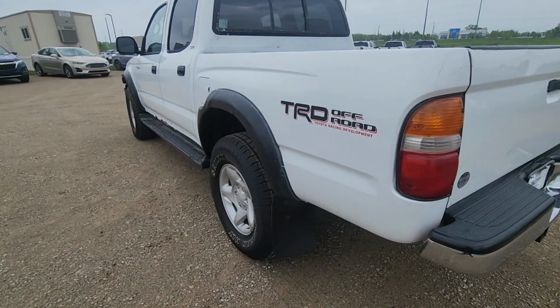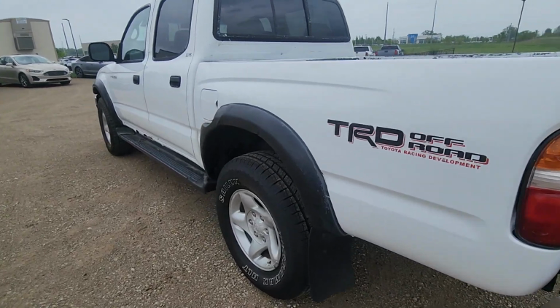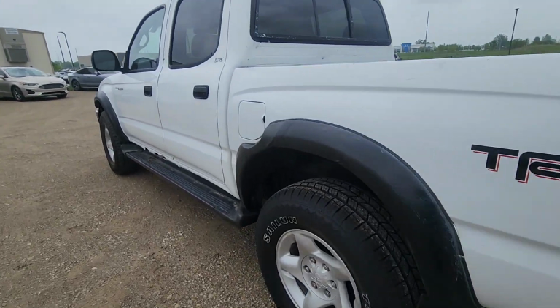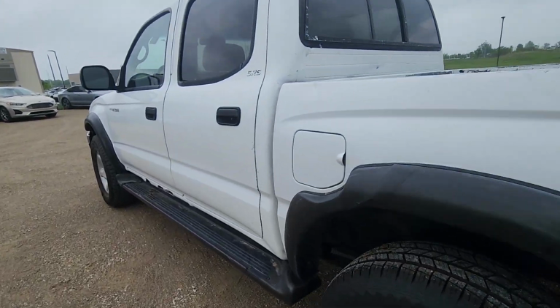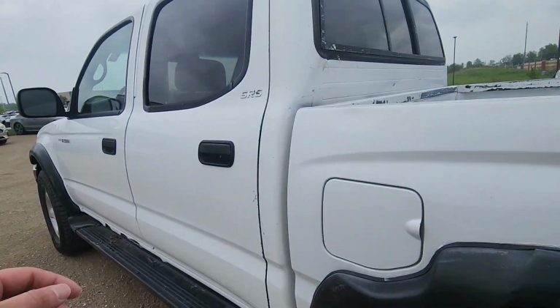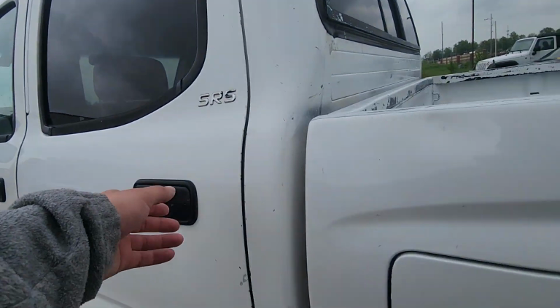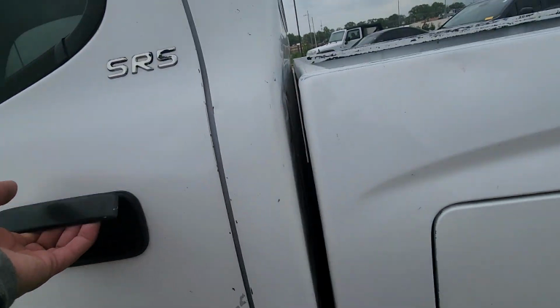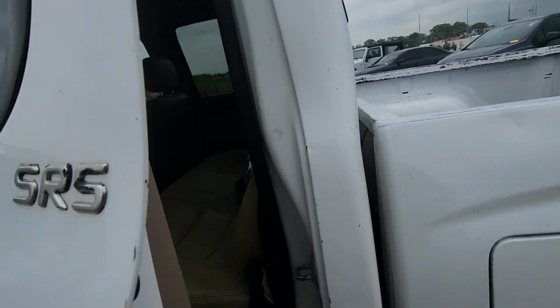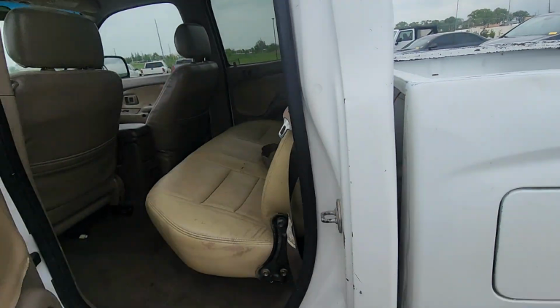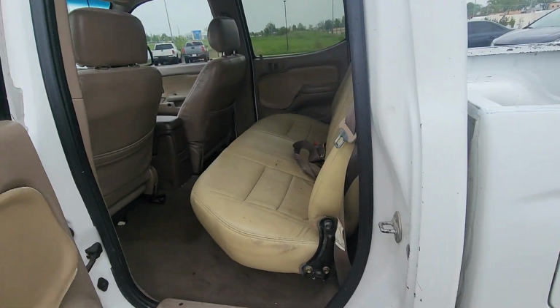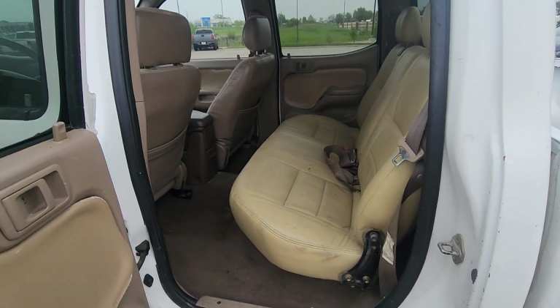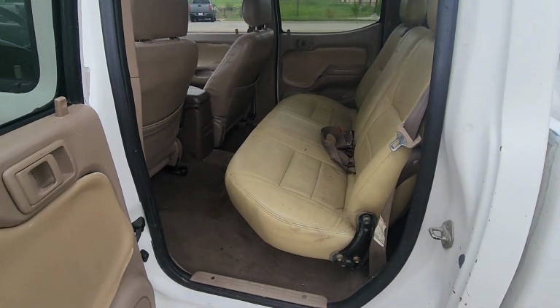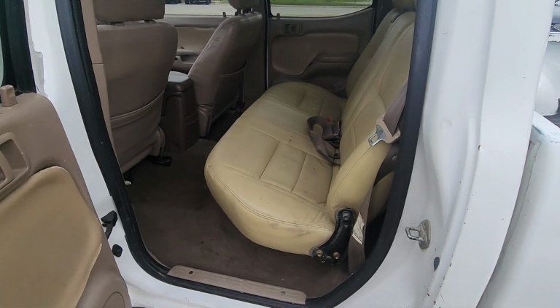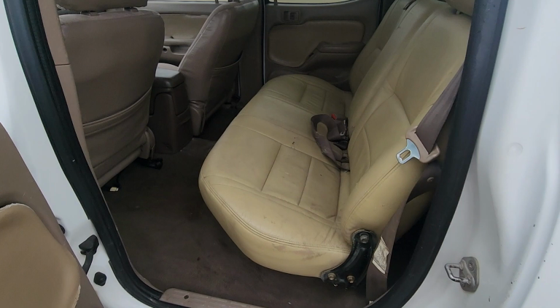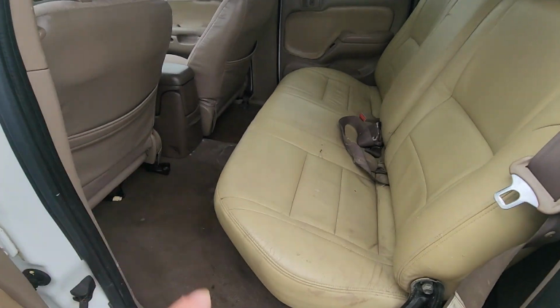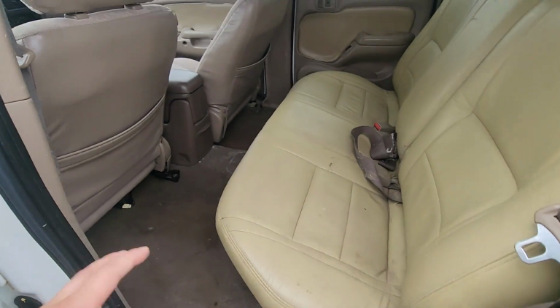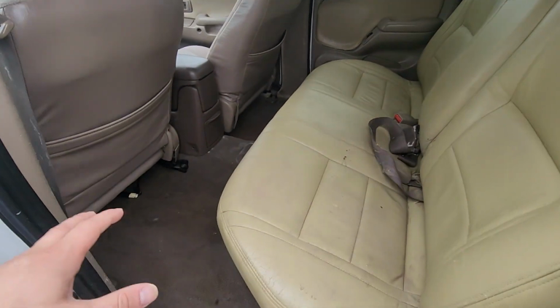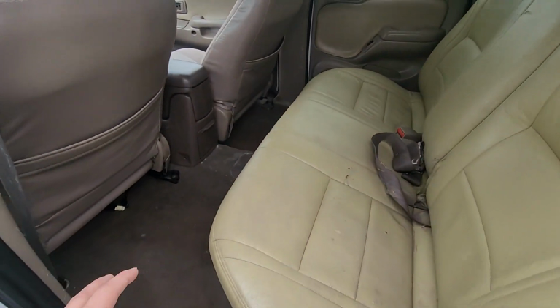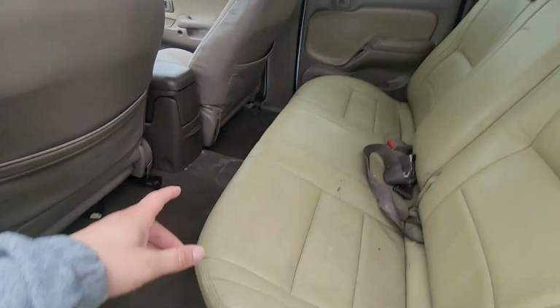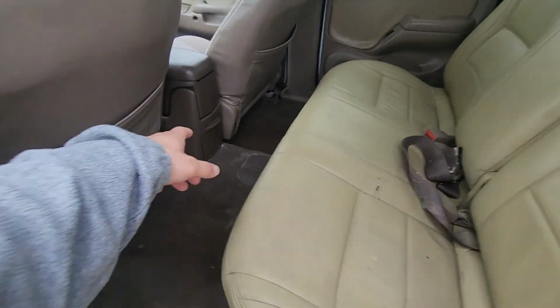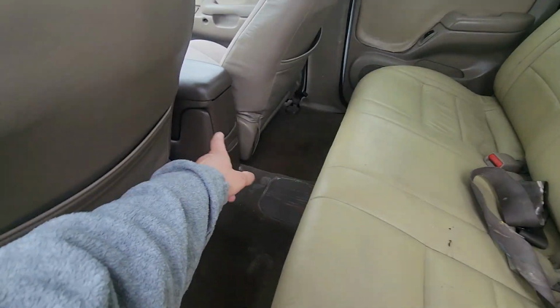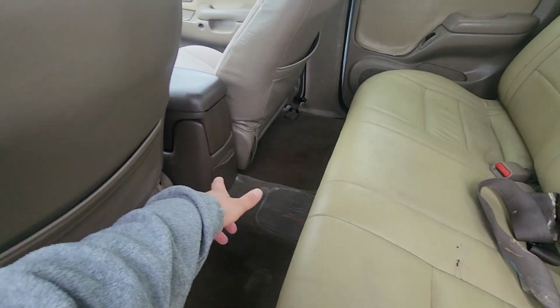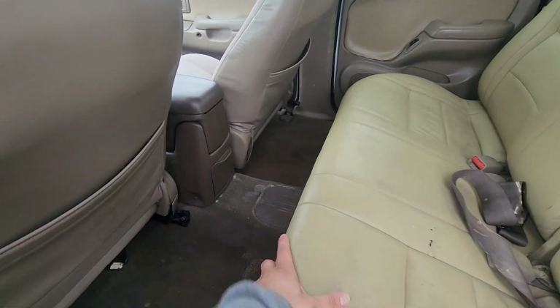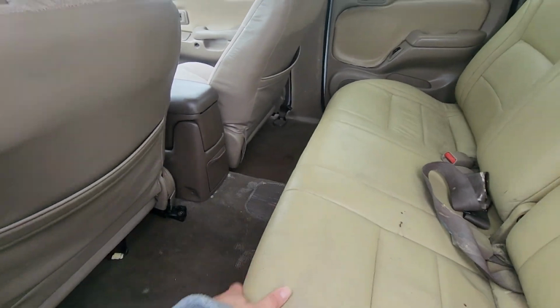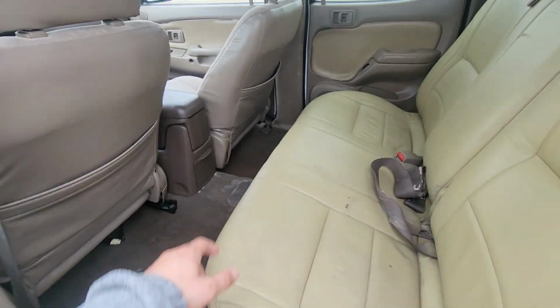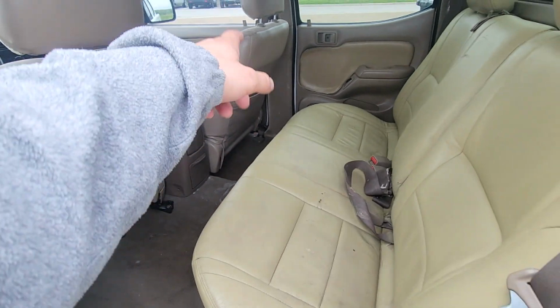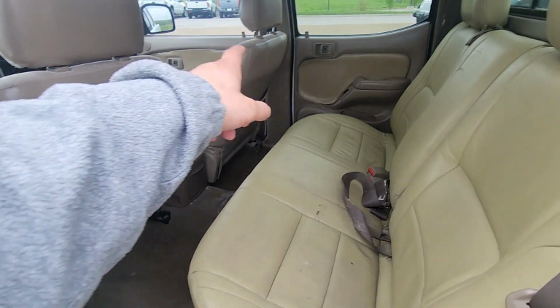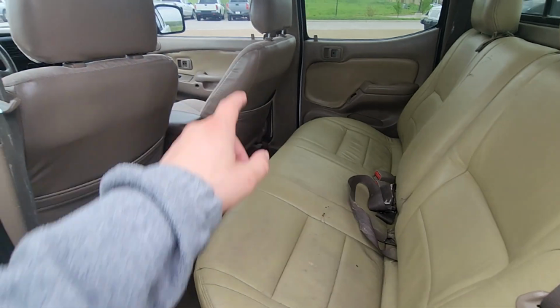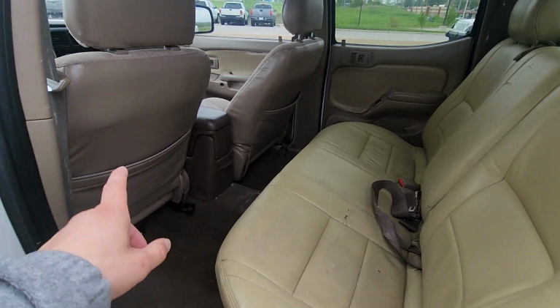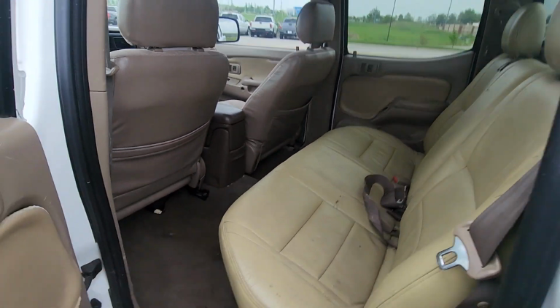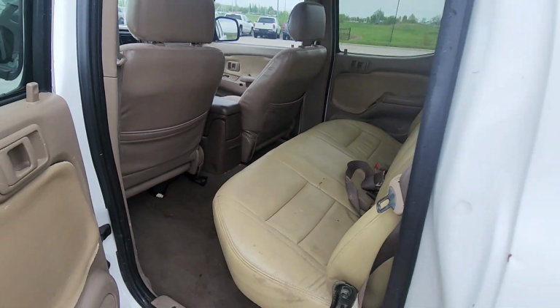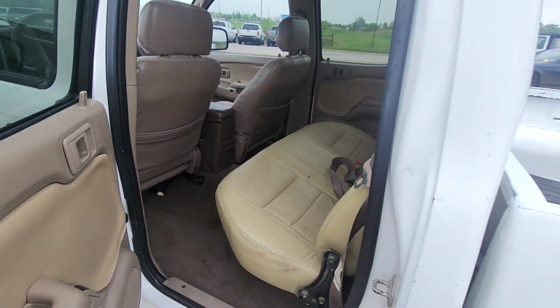Let's showcase the interior real quick for you. You got leather seats here in the back, plenty of space for your passengers, a little storage cubby down there. And you've also got the storage pockets on both the shotgun and the driver's seat.